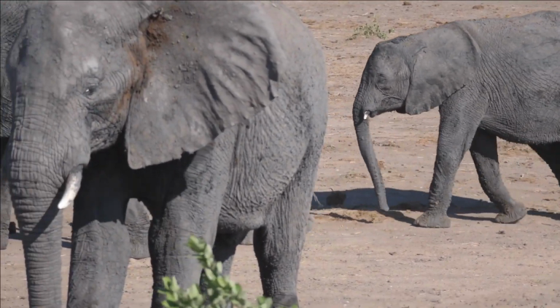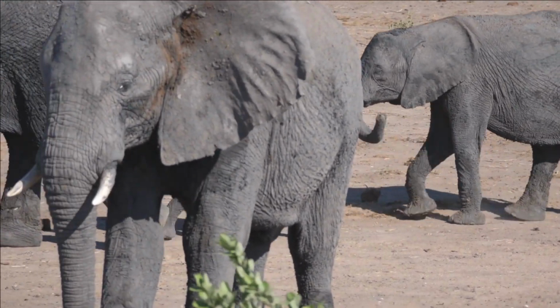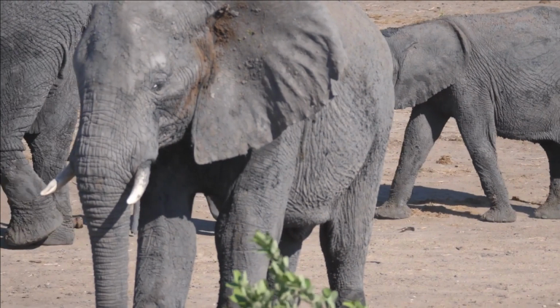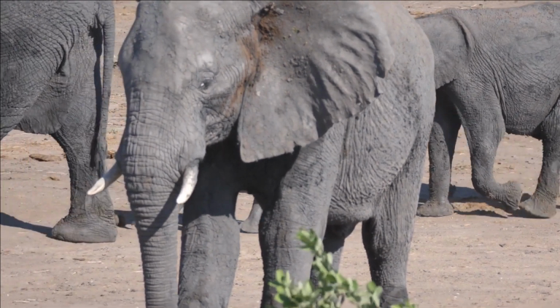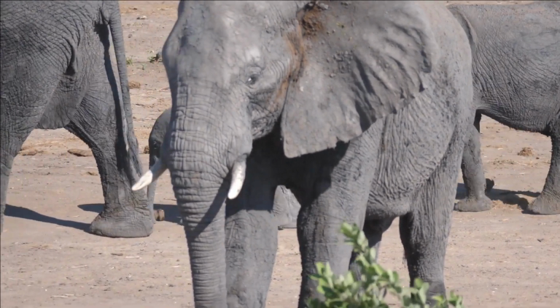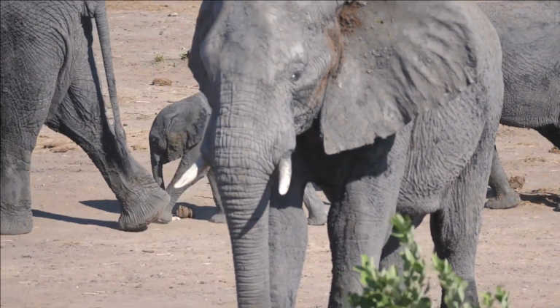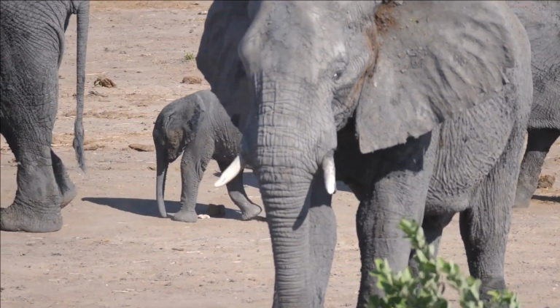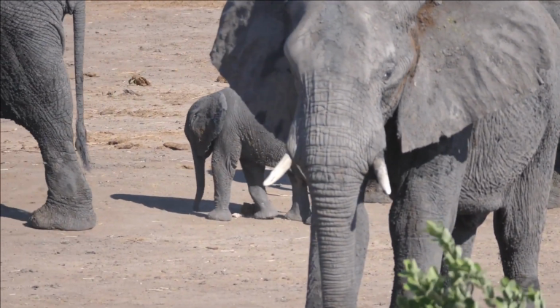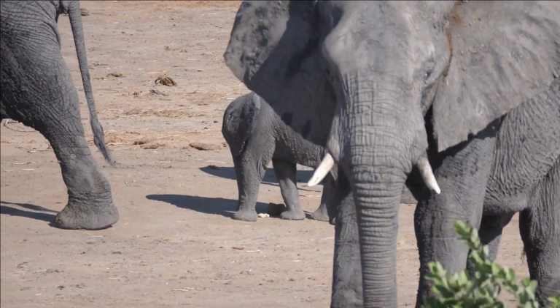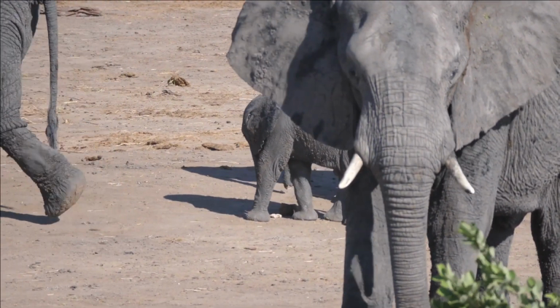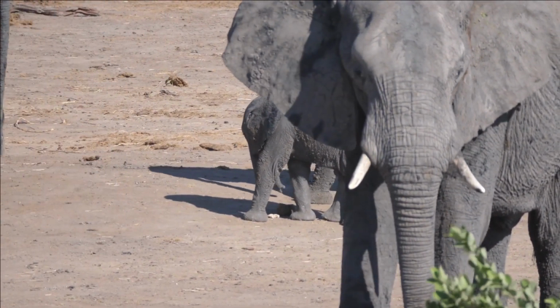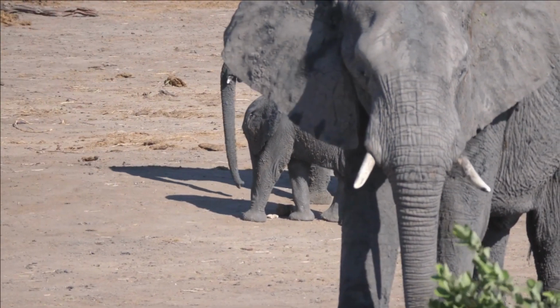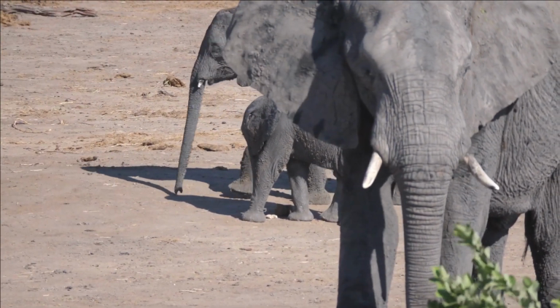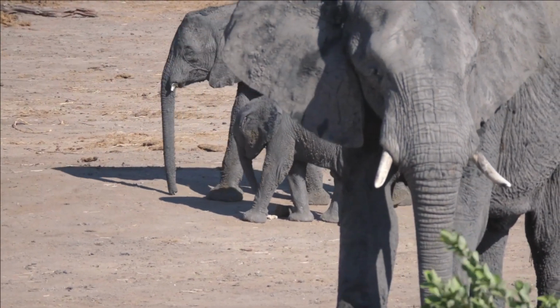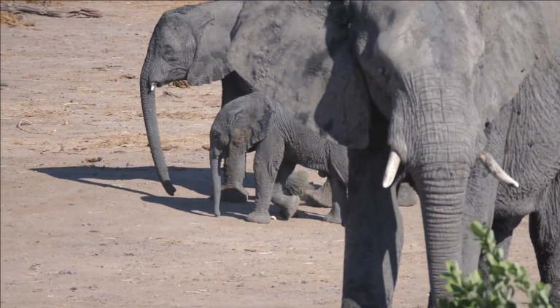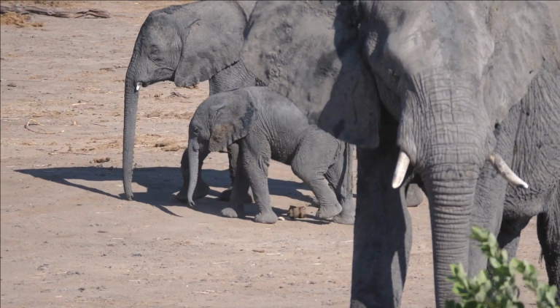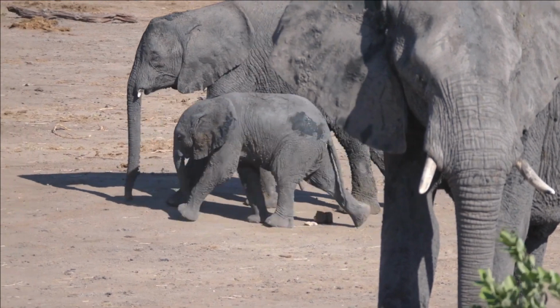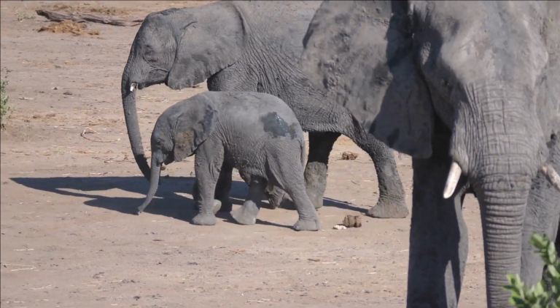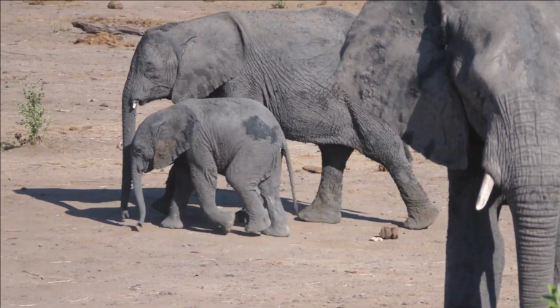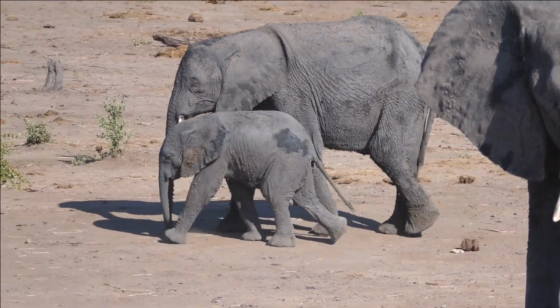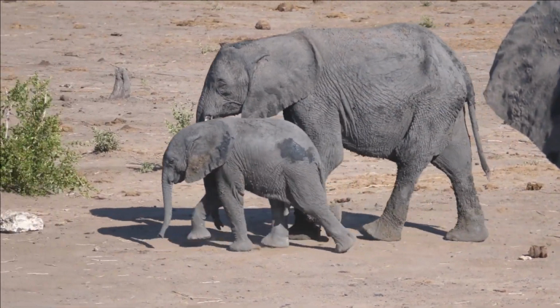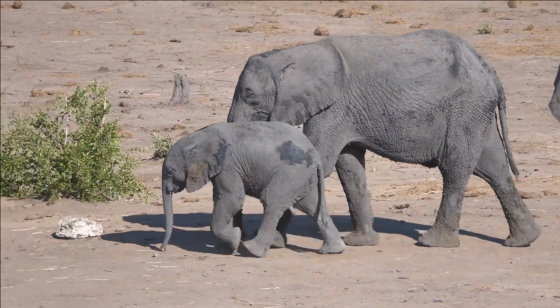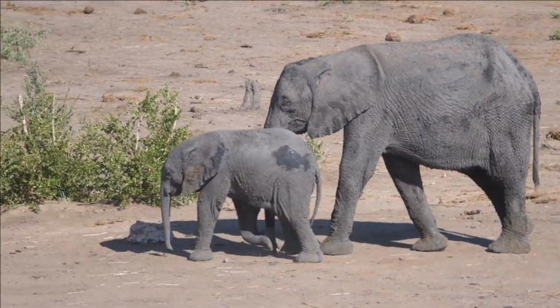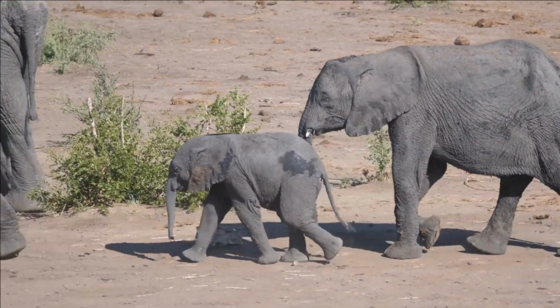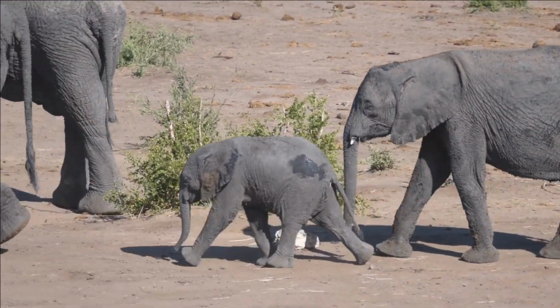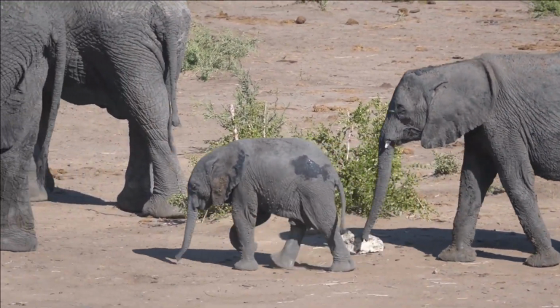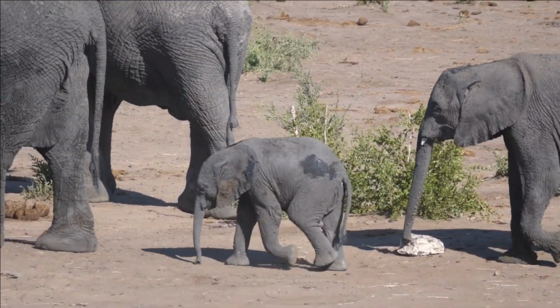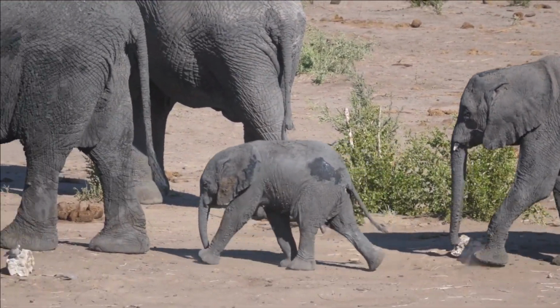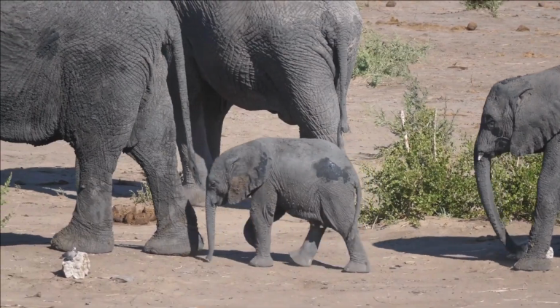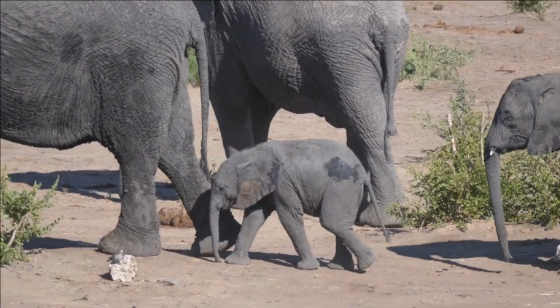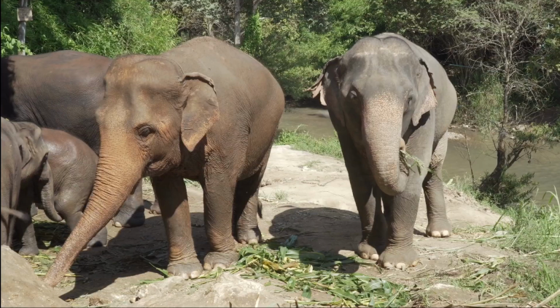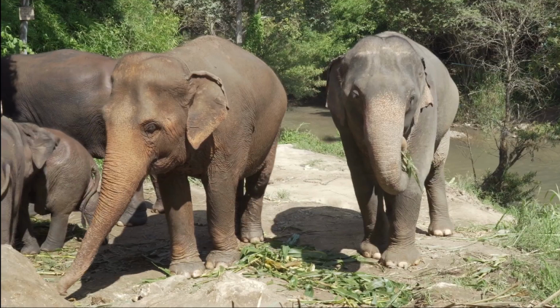Uses of seismic communication. Elephants use seismic communication to stay in touch with other members of their herd, even when they are miles apart. They can also use this ability to navigate in the dark and to avoid potential danger.